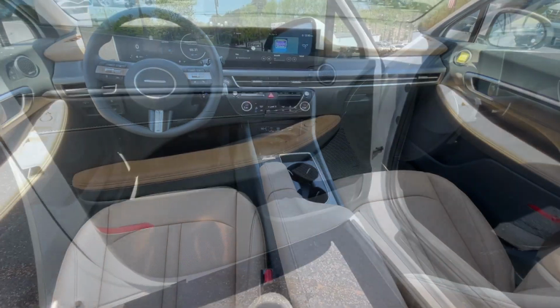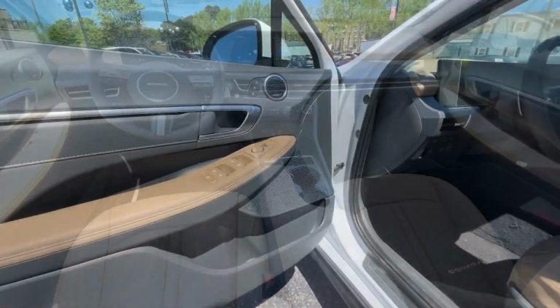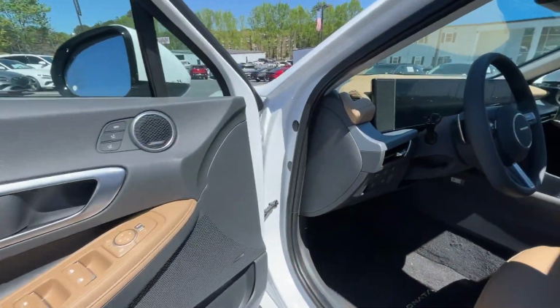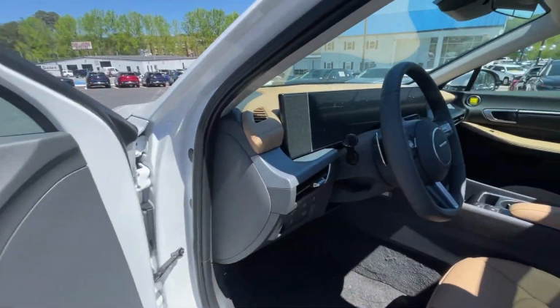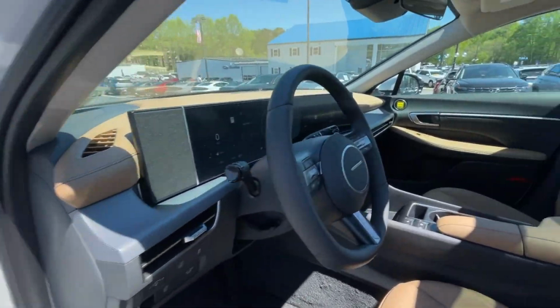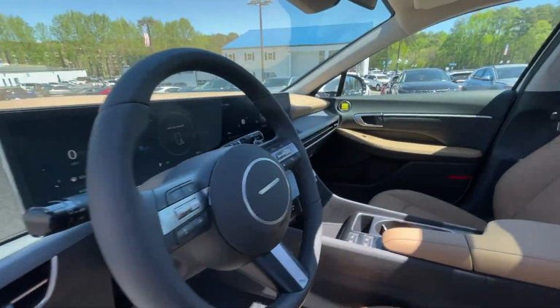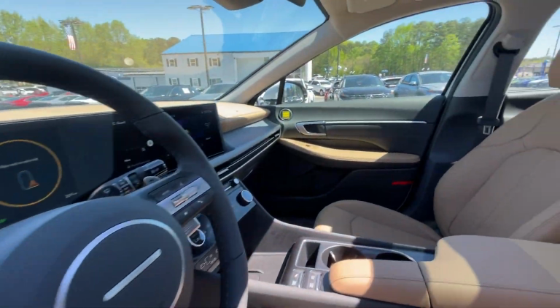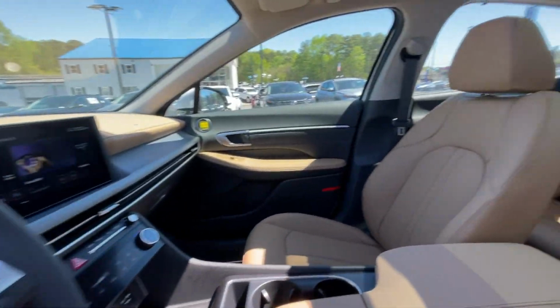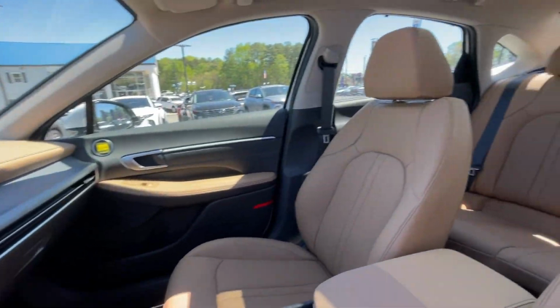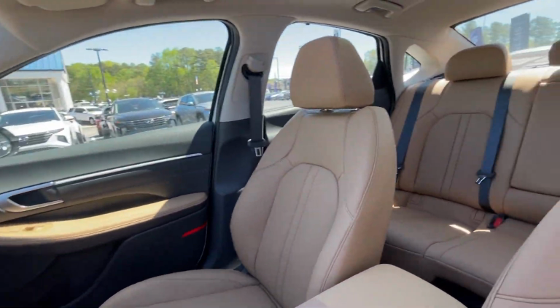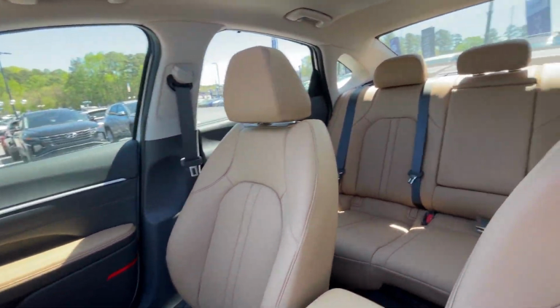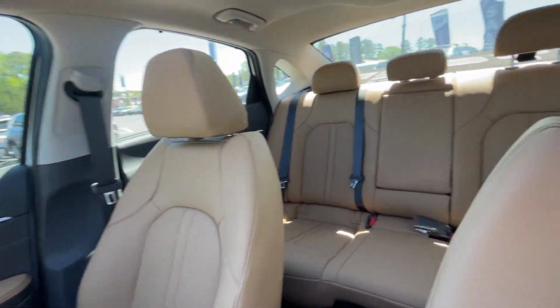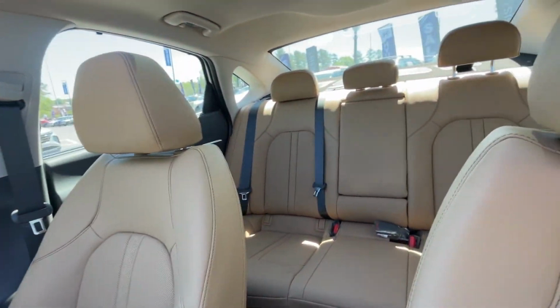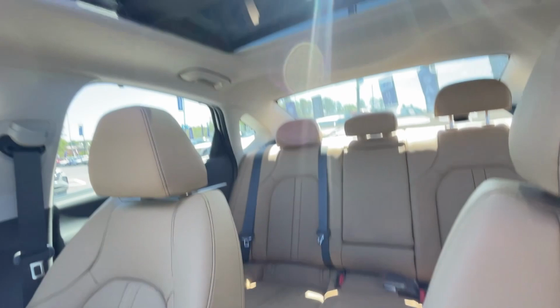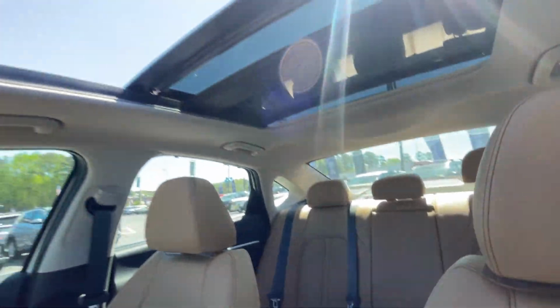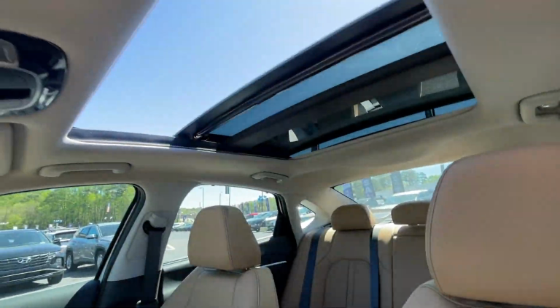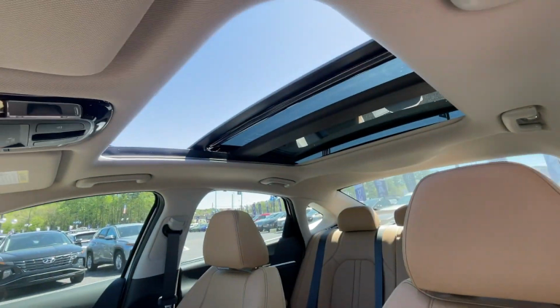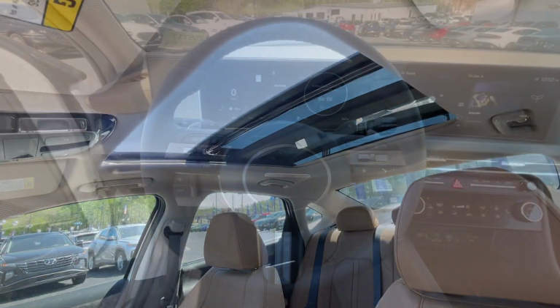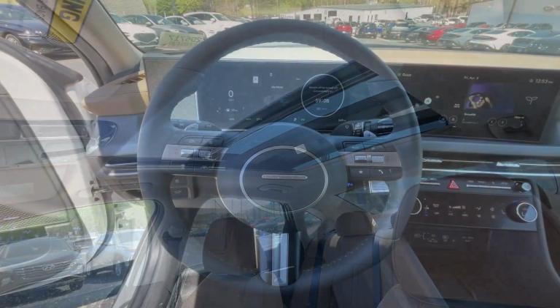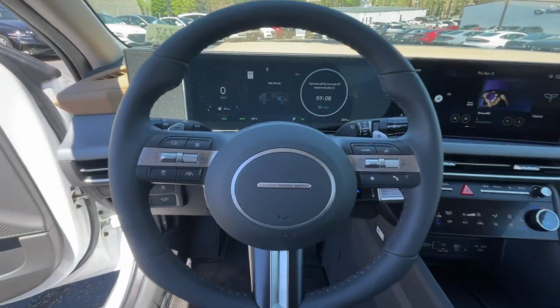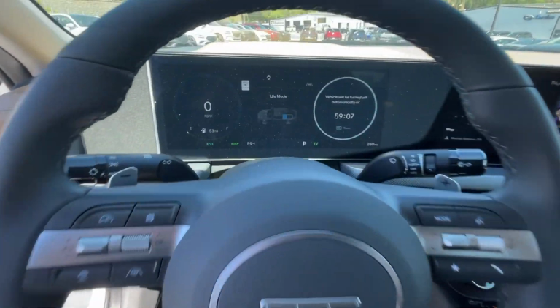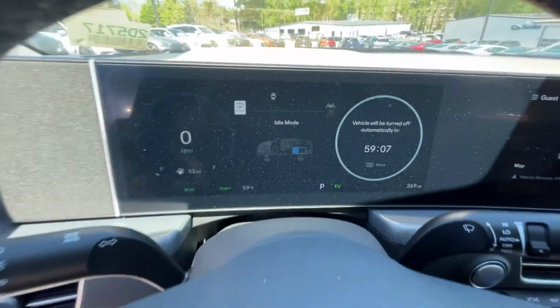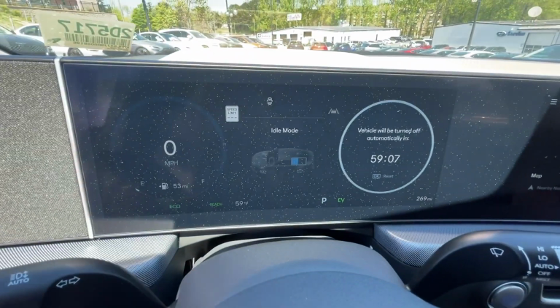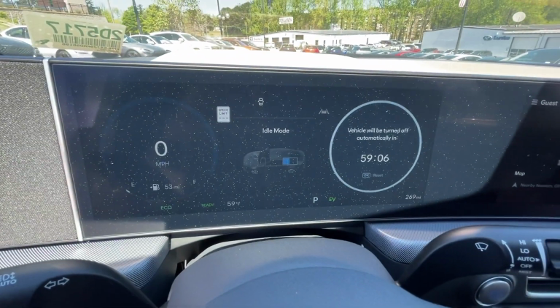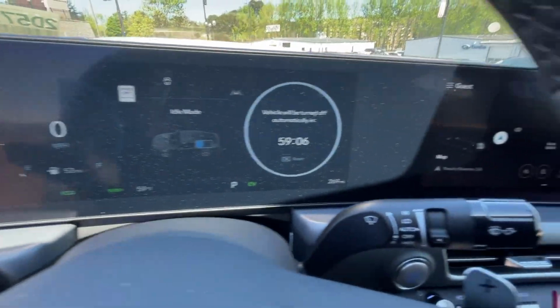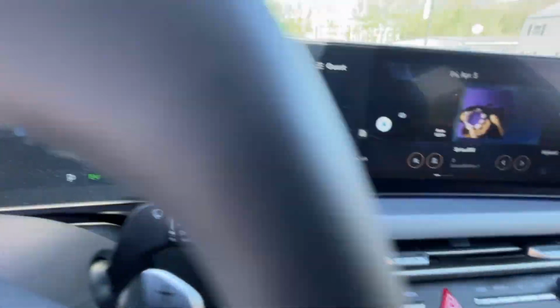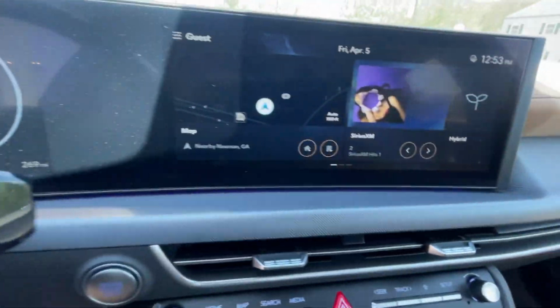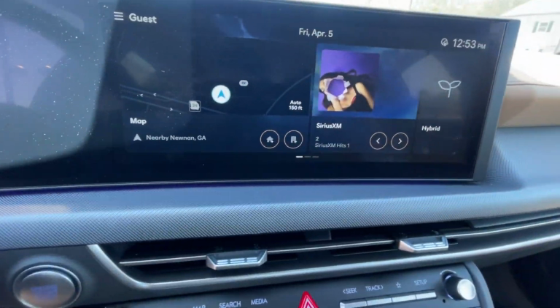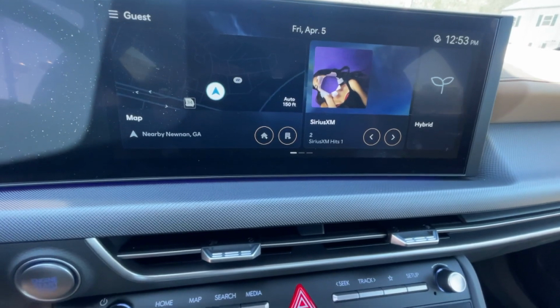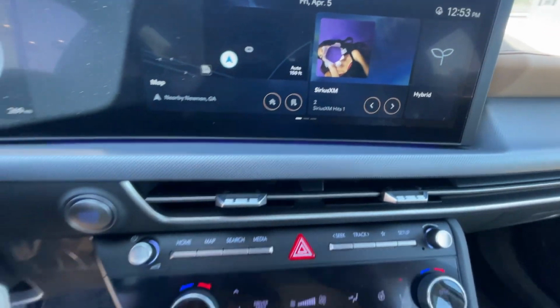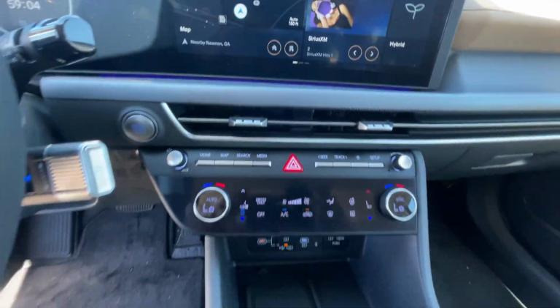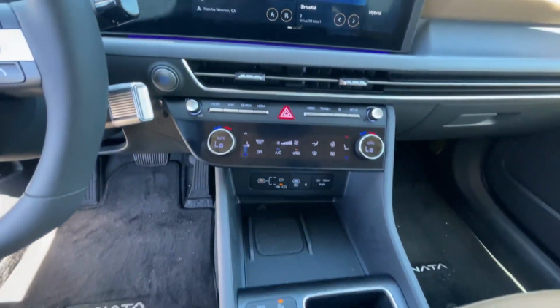Get the comfort, efficiency, and contemporary style you deserve. This striking Sonata Hybrid is ready to take you places. Come in for a fun and easy test drive — our team will make it the best part of your day.